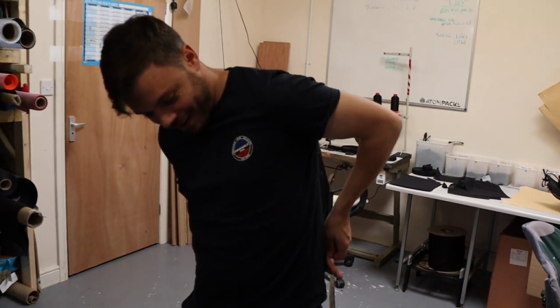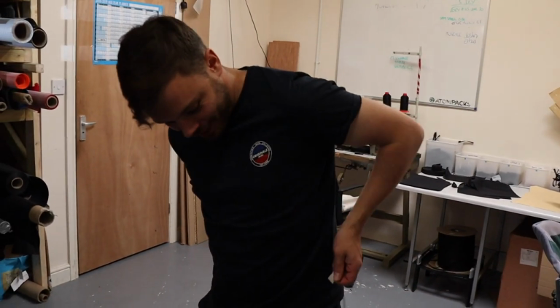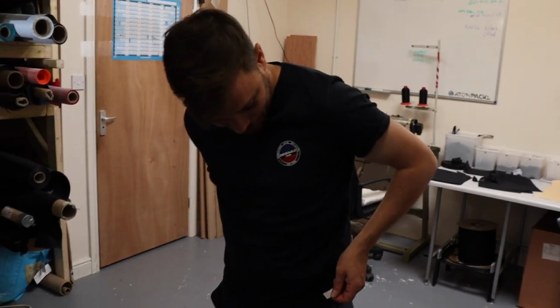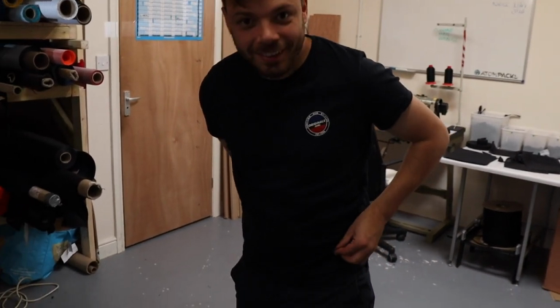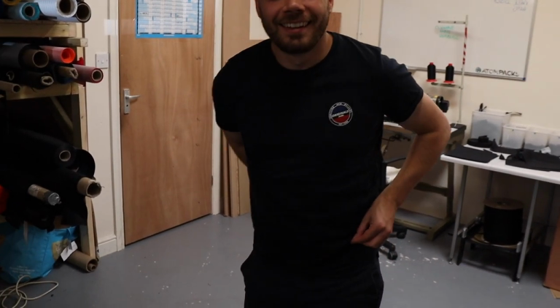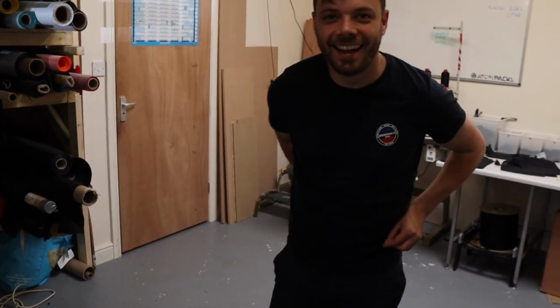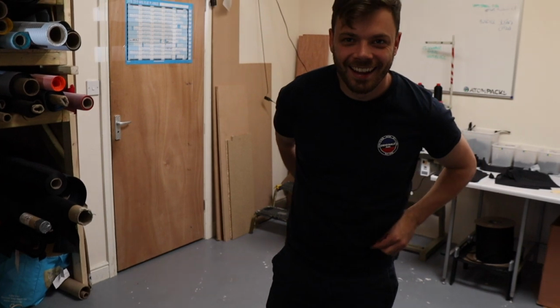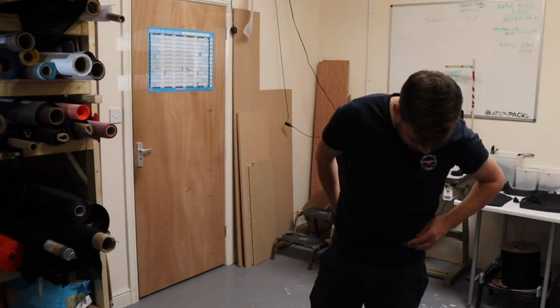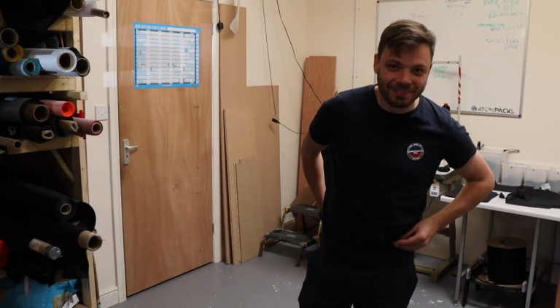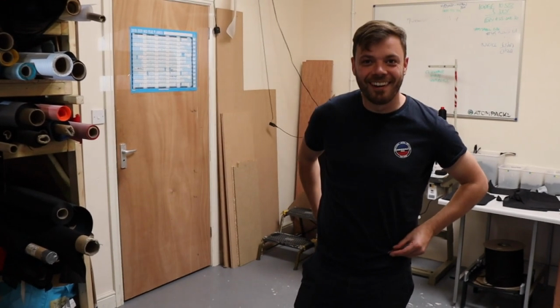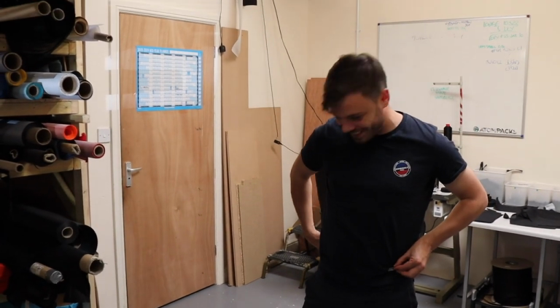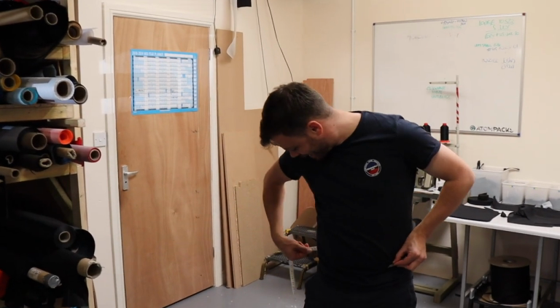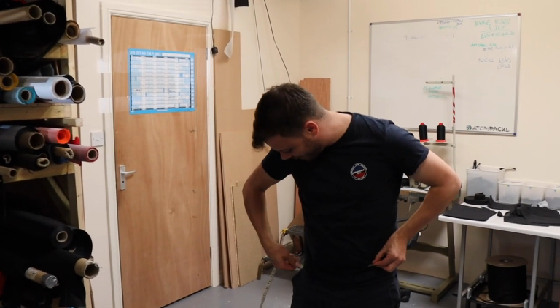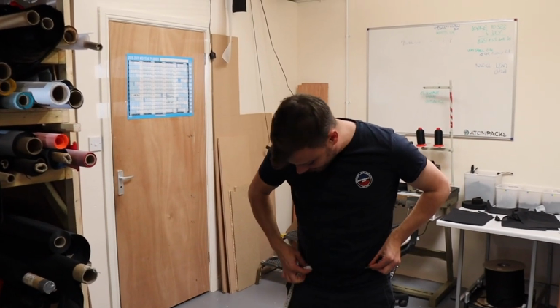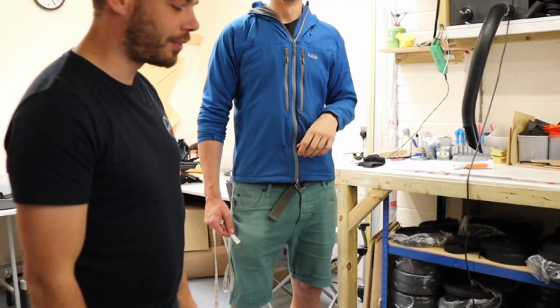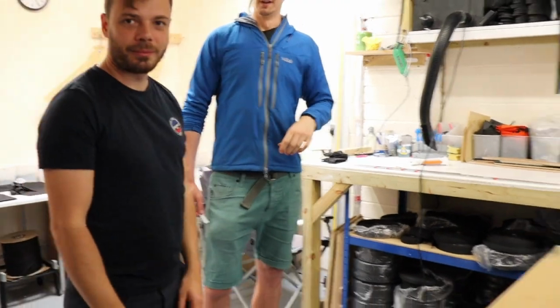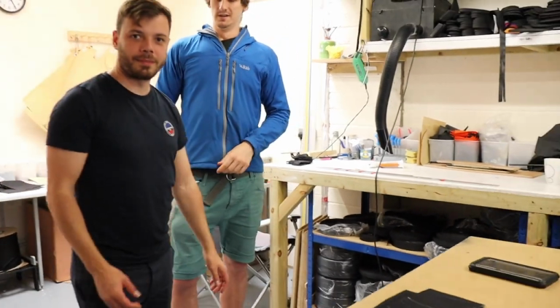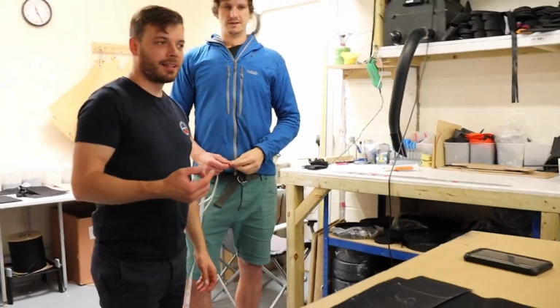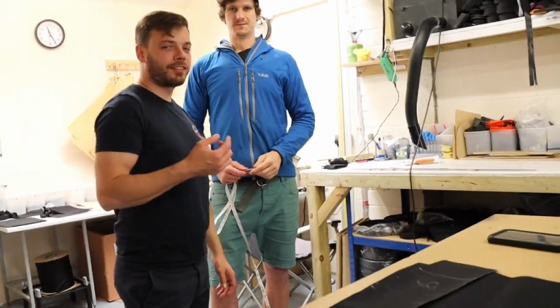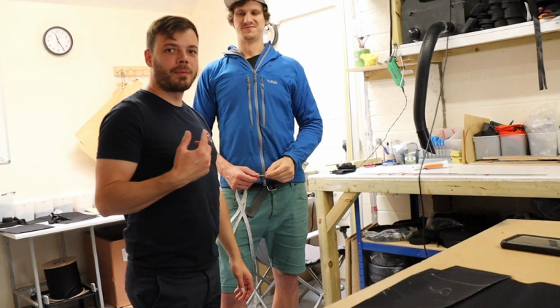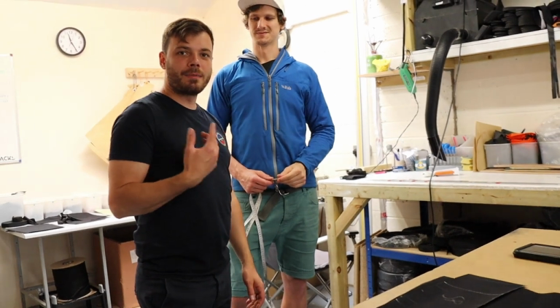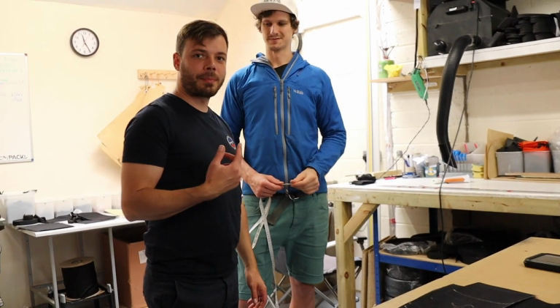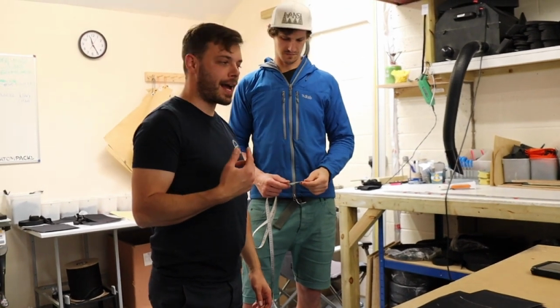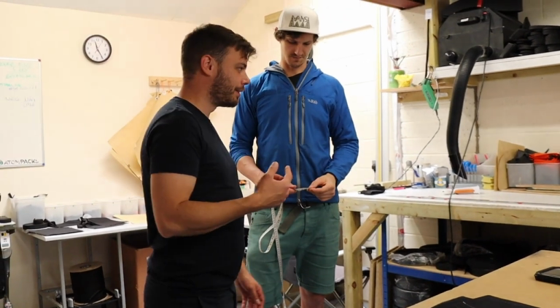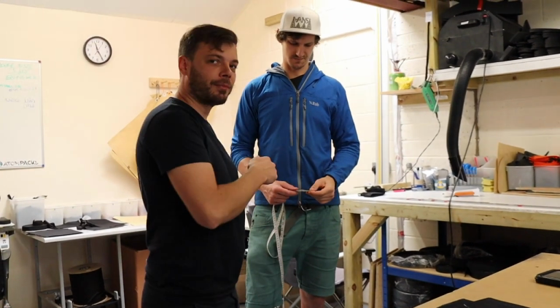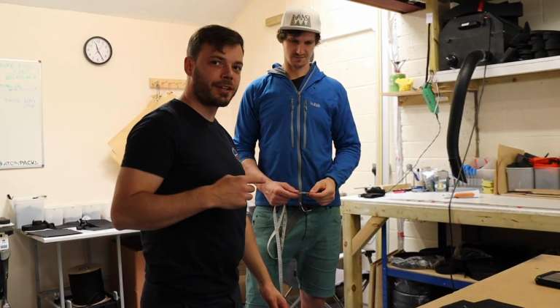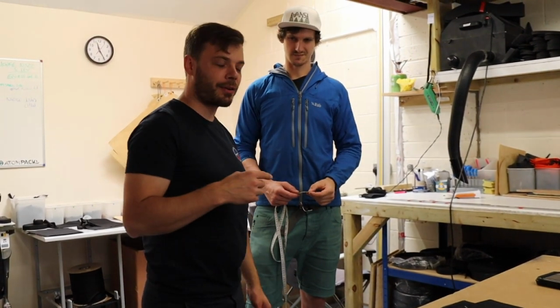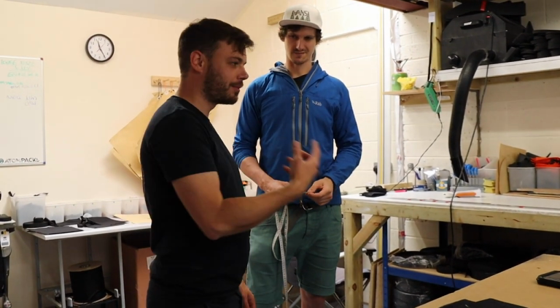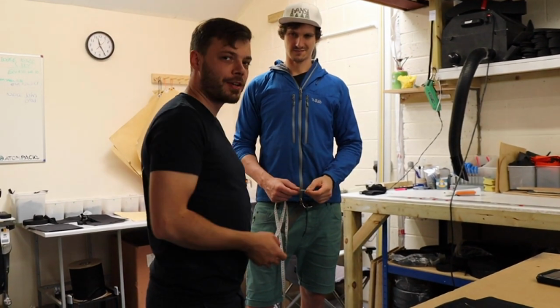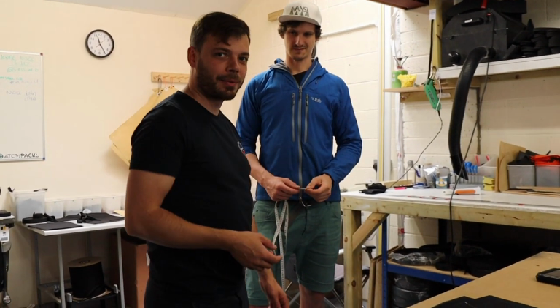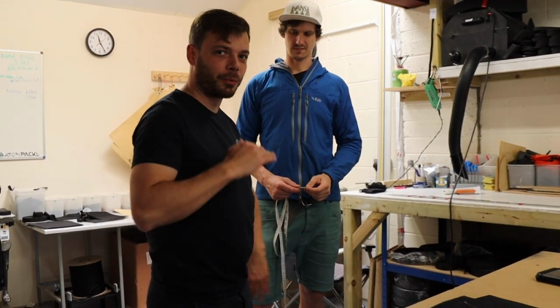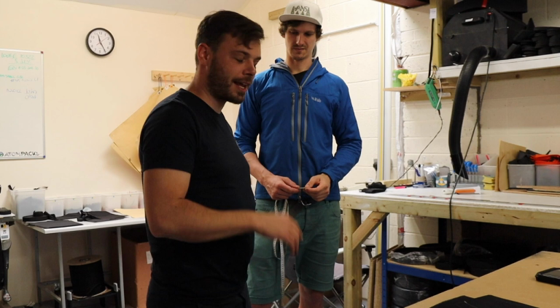Never done this before — this is going on the internet. How big is my waist? There's a certain way that you measure up a back, and Tom's gonna show us how you measure up your torso length.